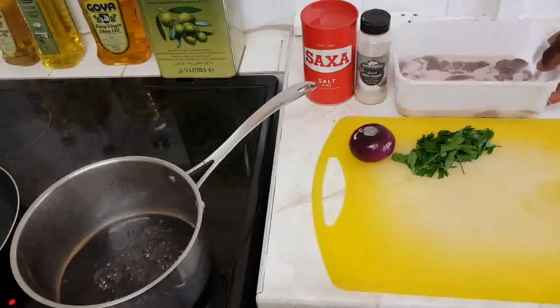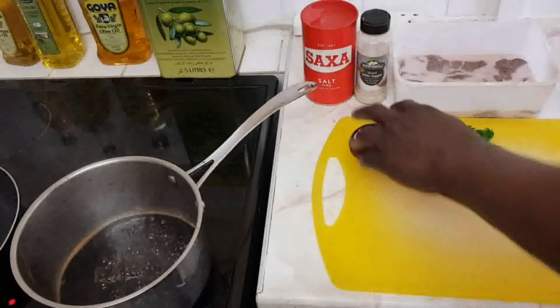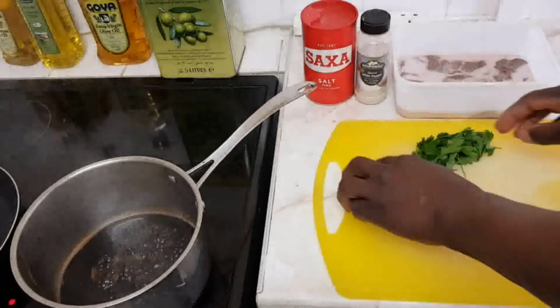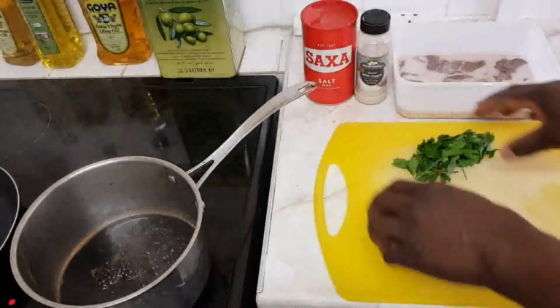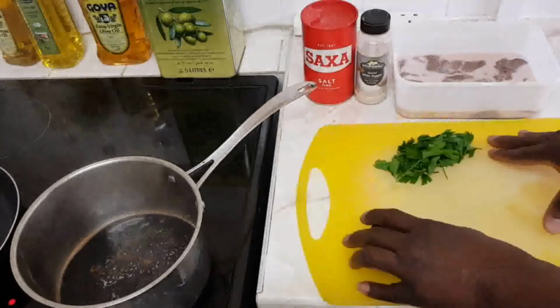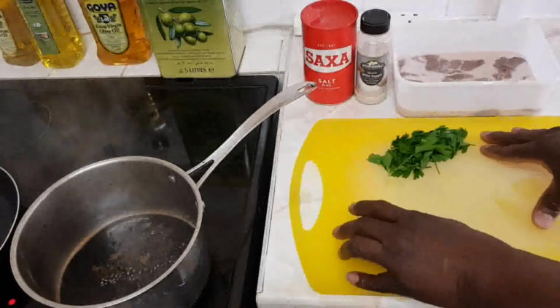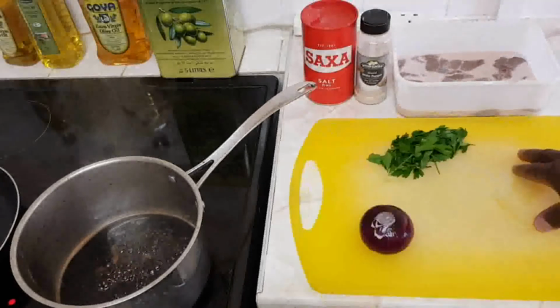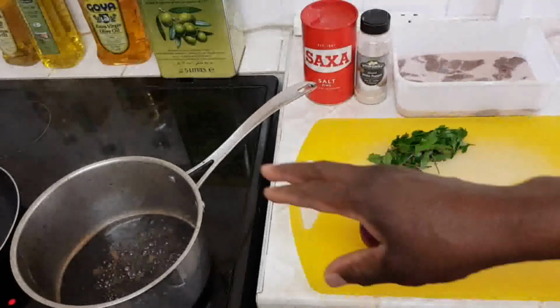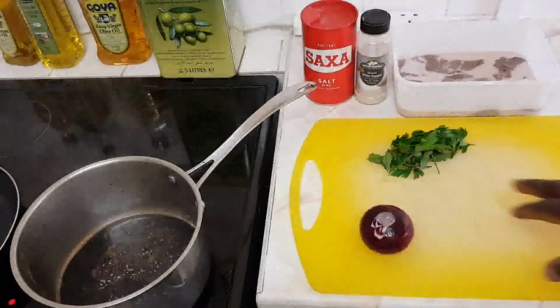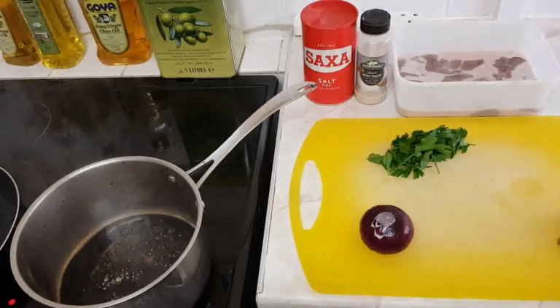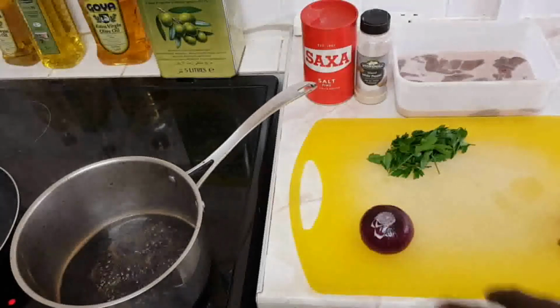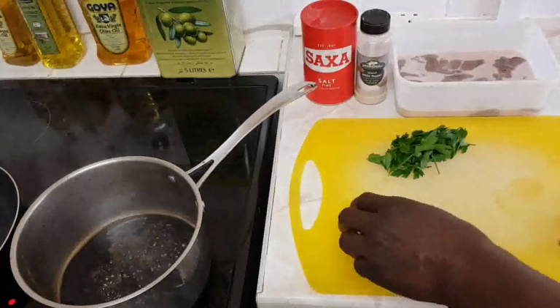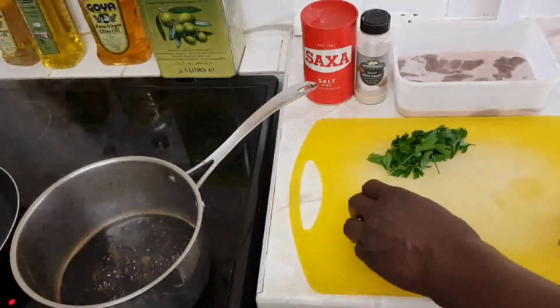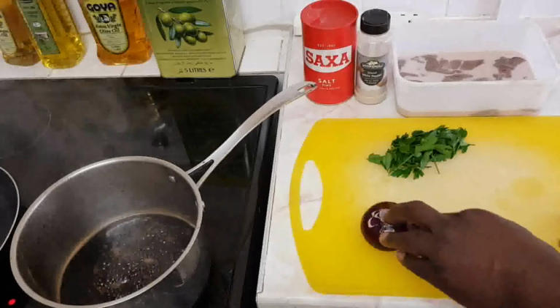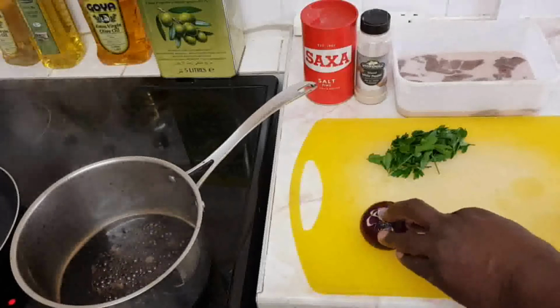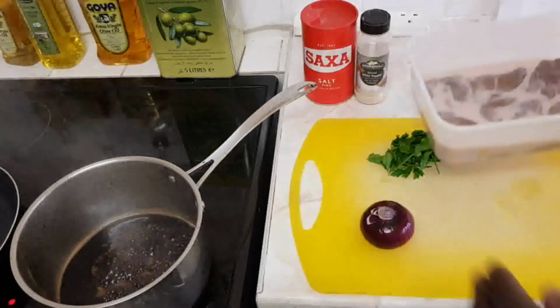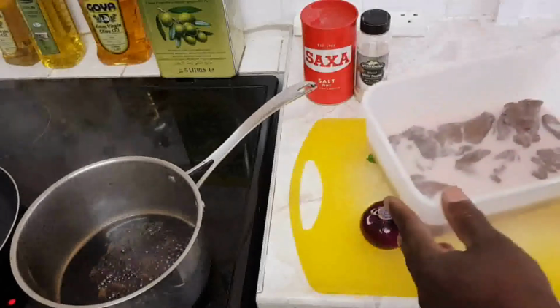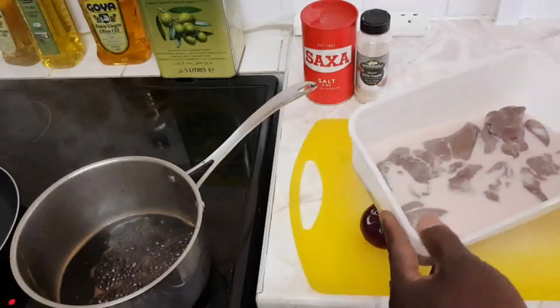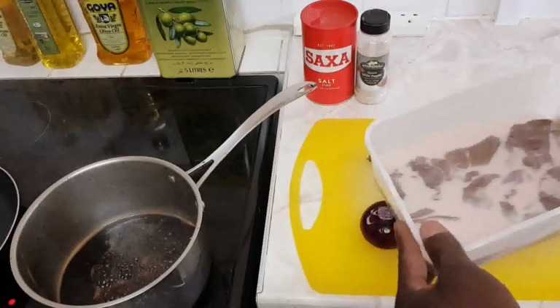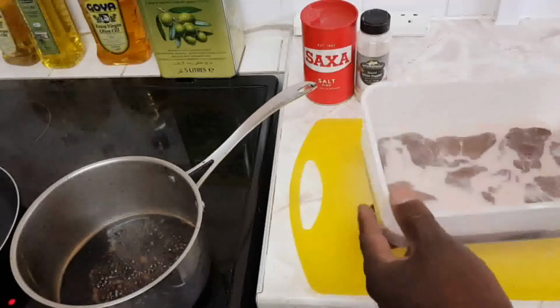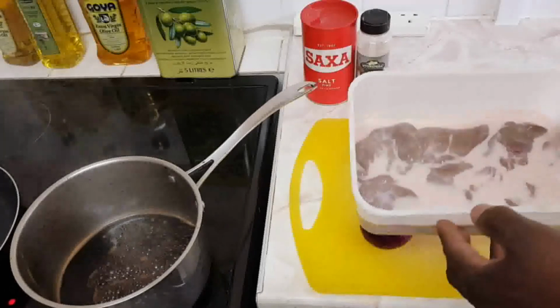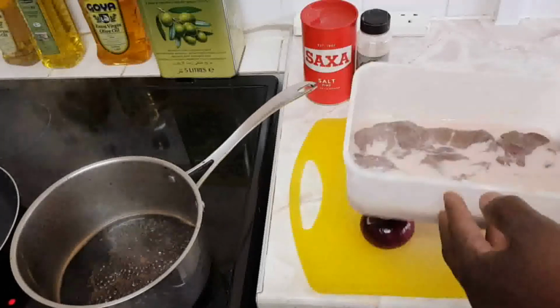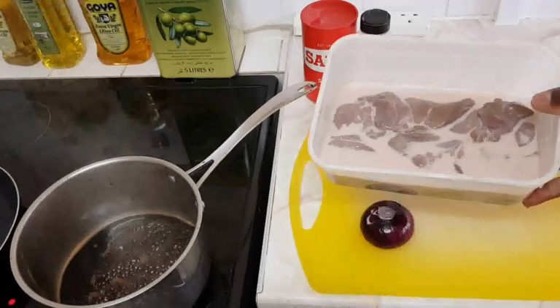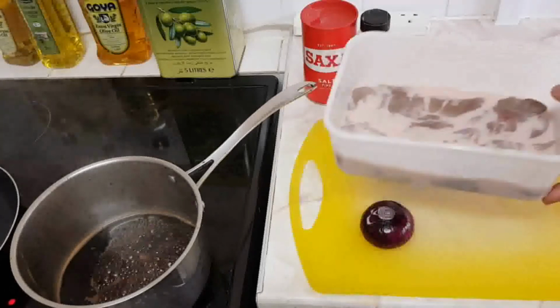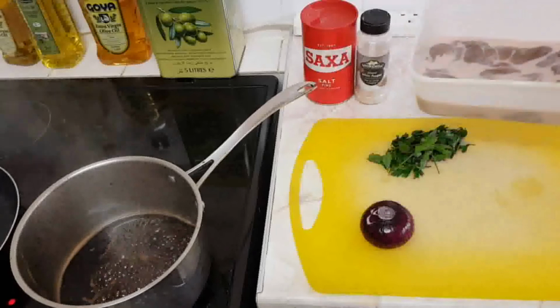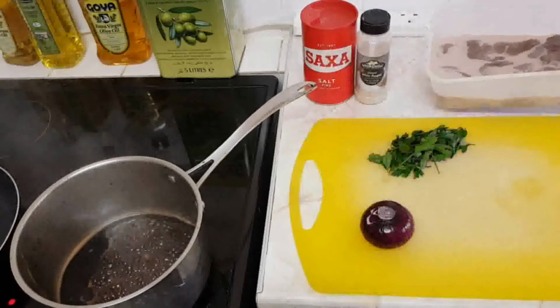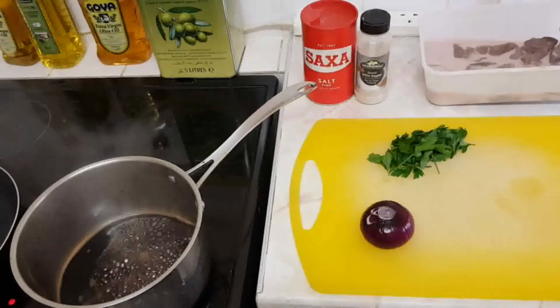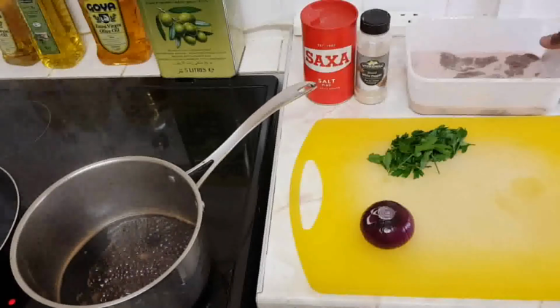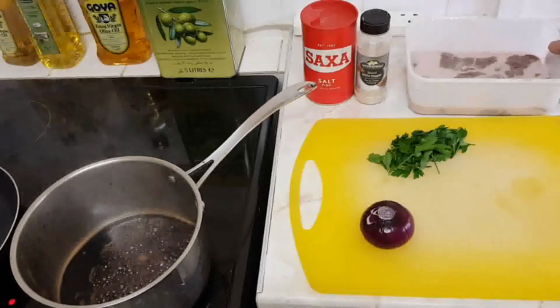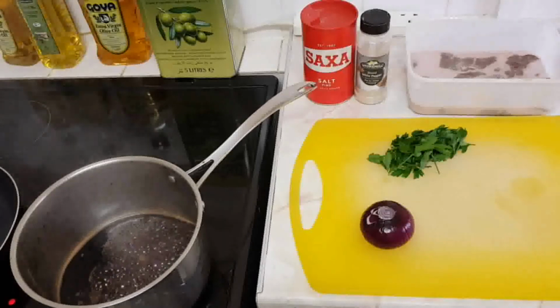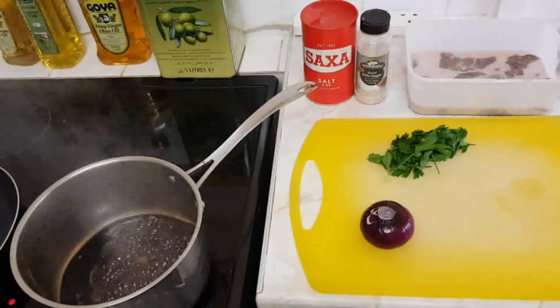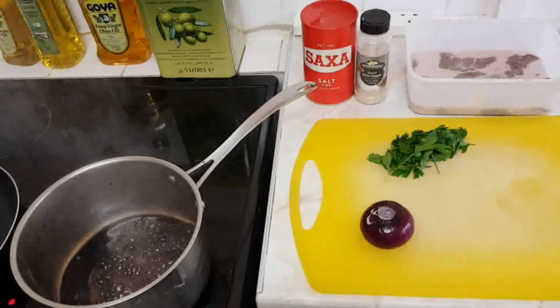I've got an onion with some parsley. I'm going to use the balsamic to make a small breakfast with the chicken liver. Soaked in milk to remove all the traces of the blood and also to improve the taste and flavor of the liver.